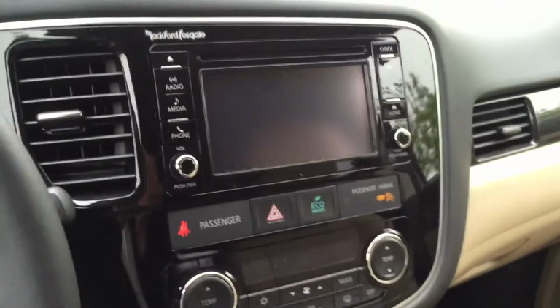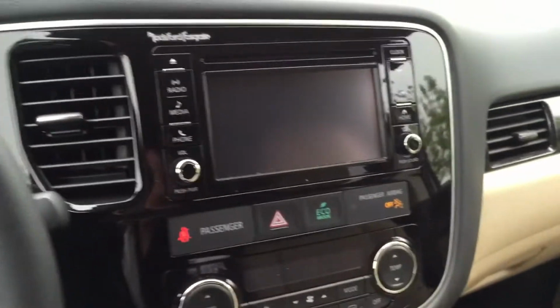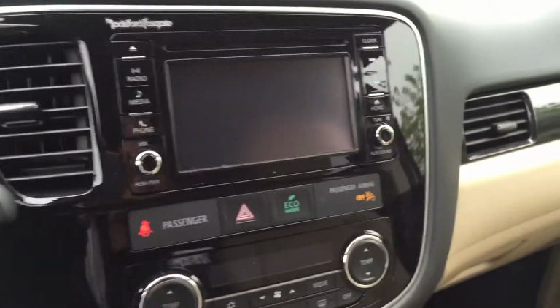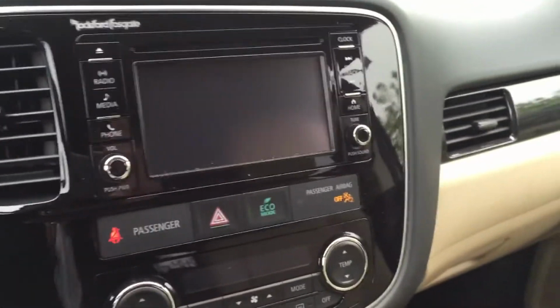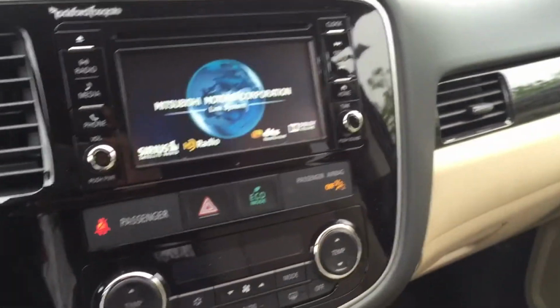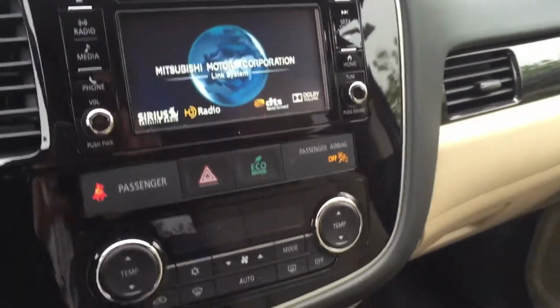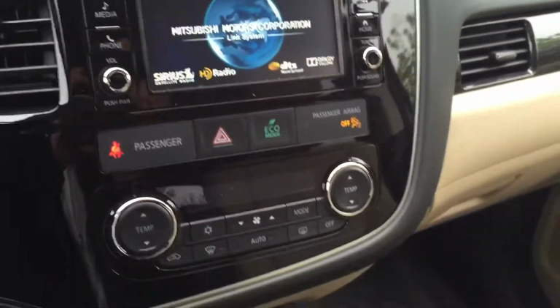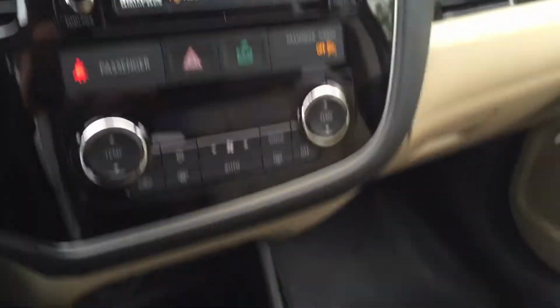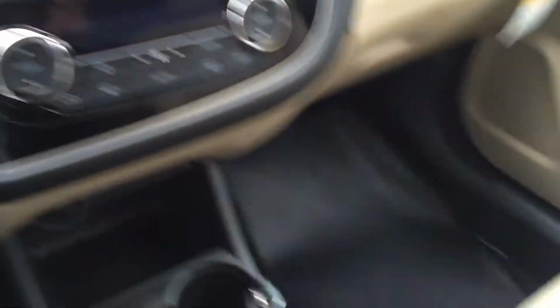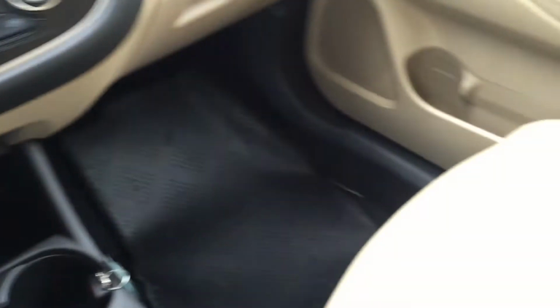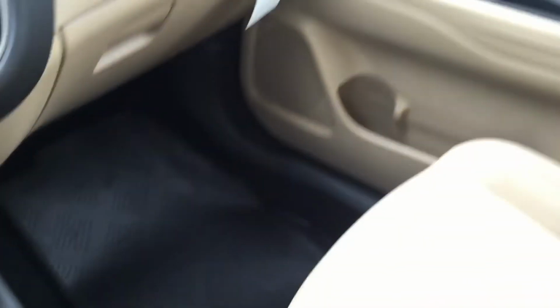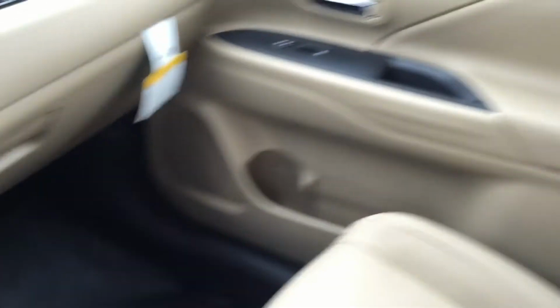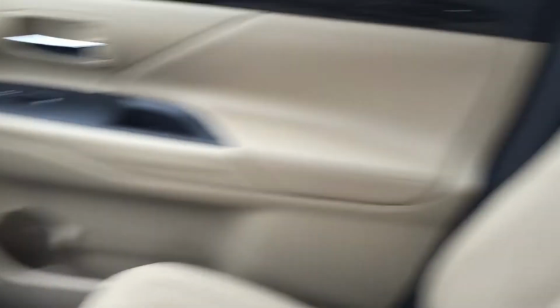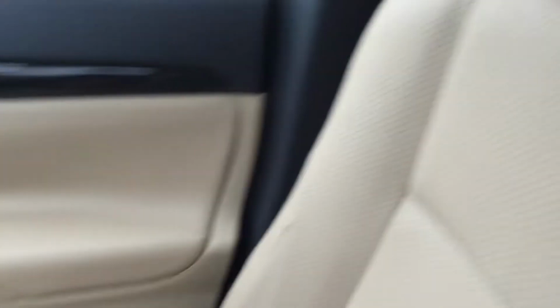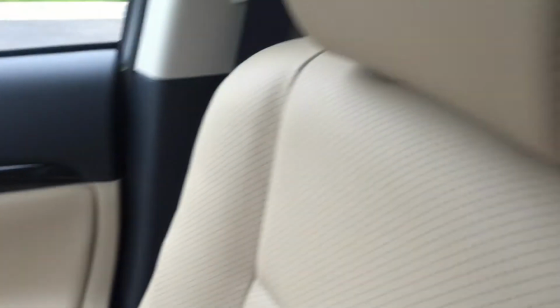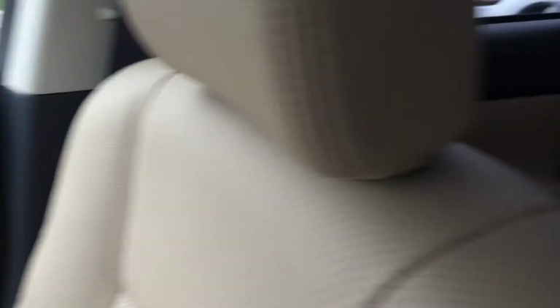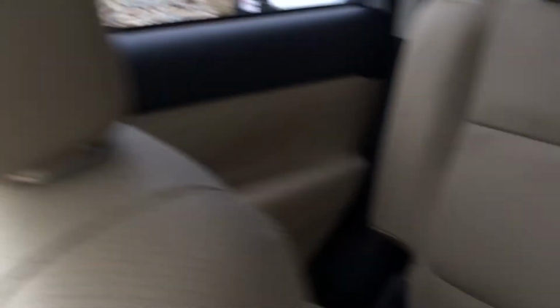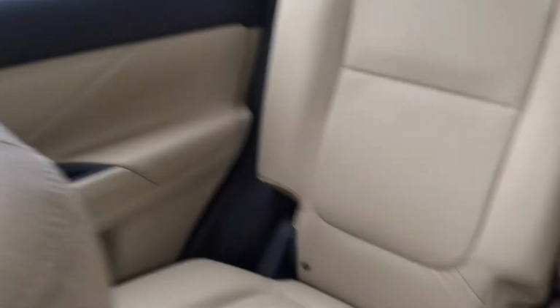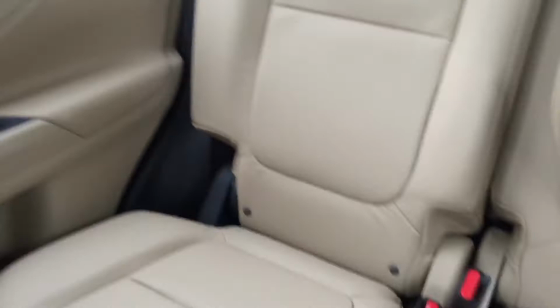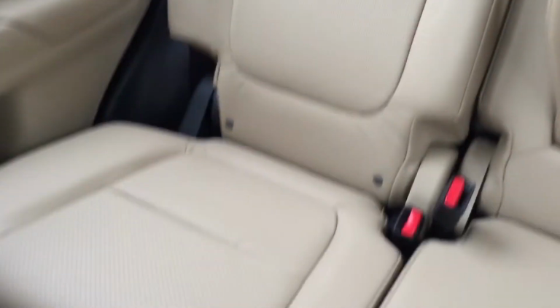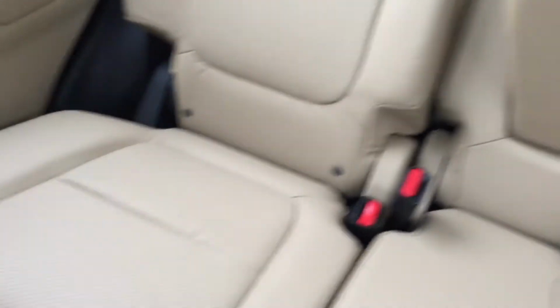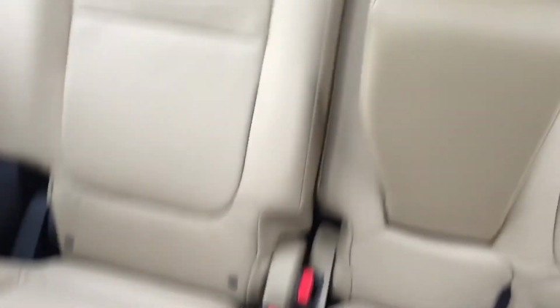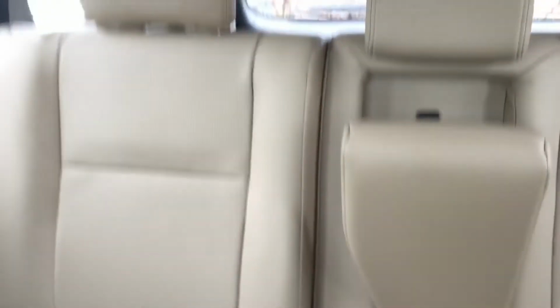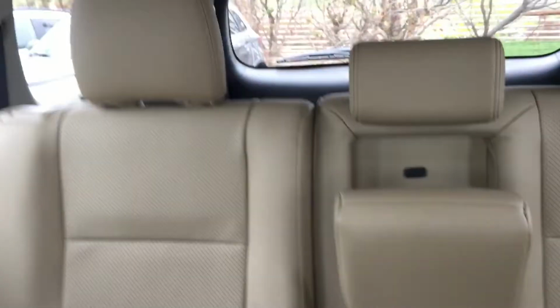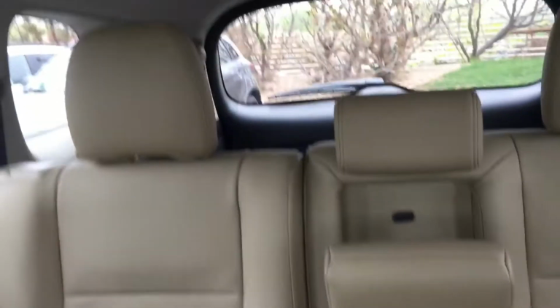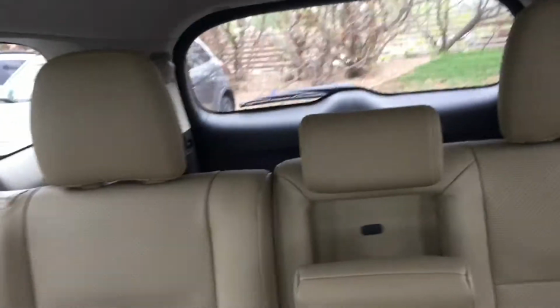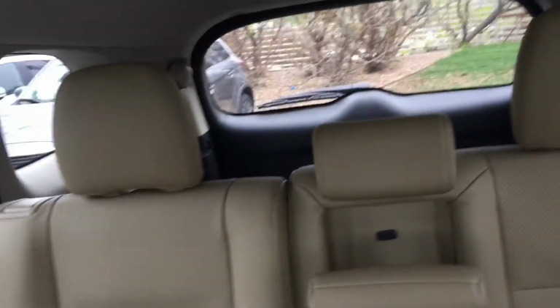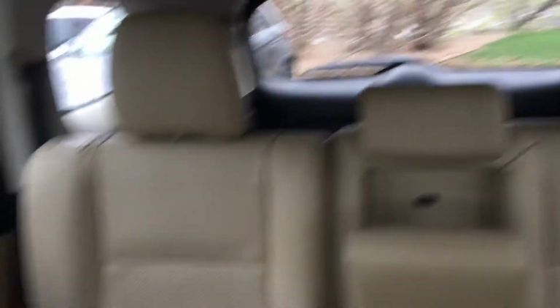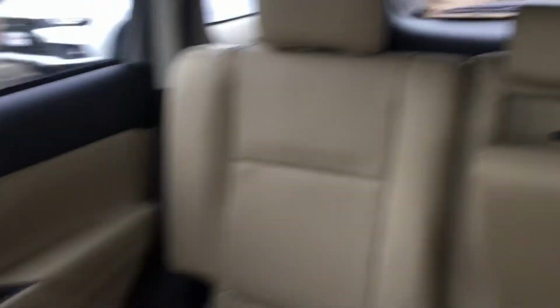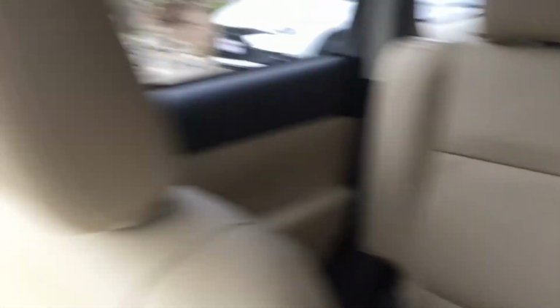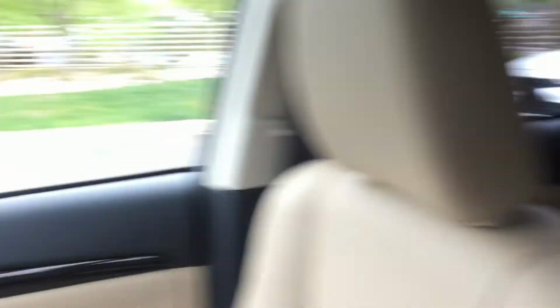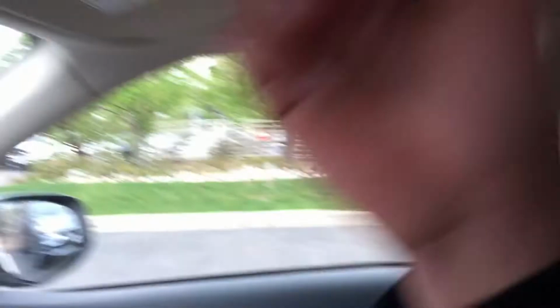Touch screen audio system, and plenty of room back there.